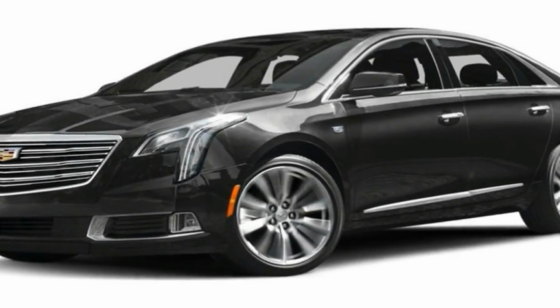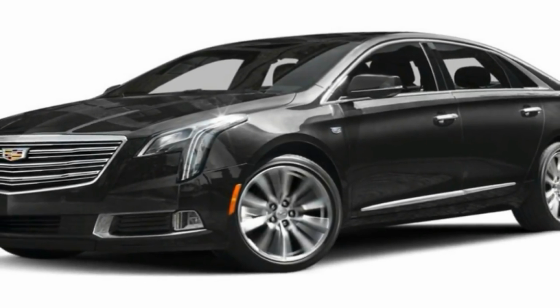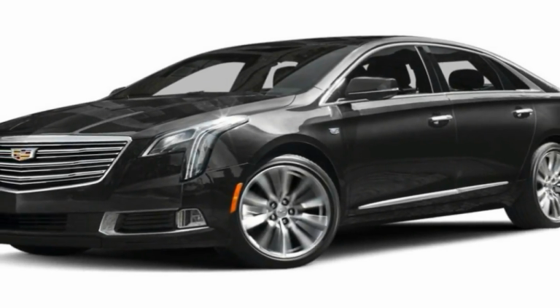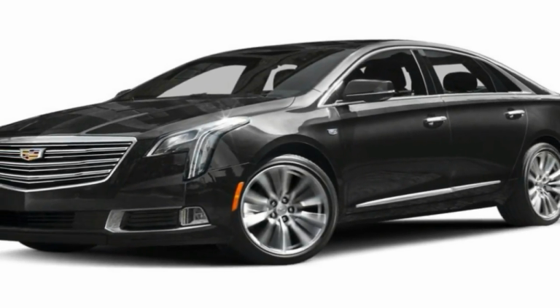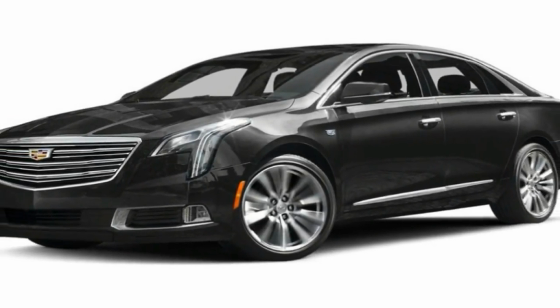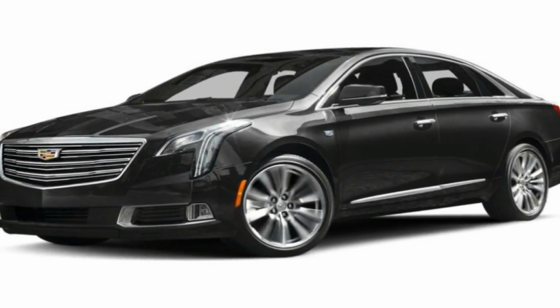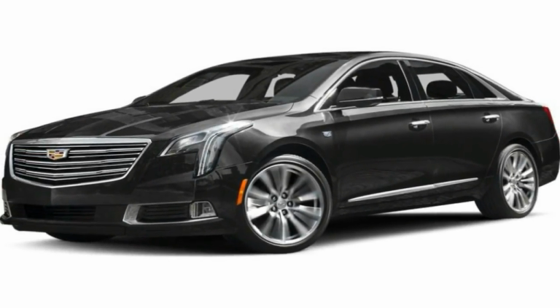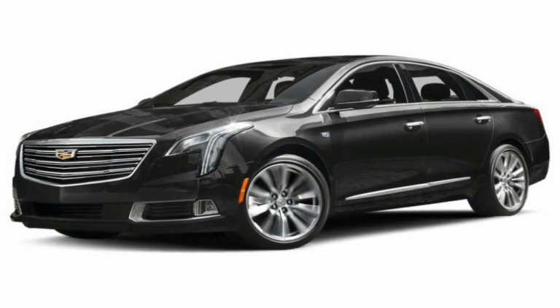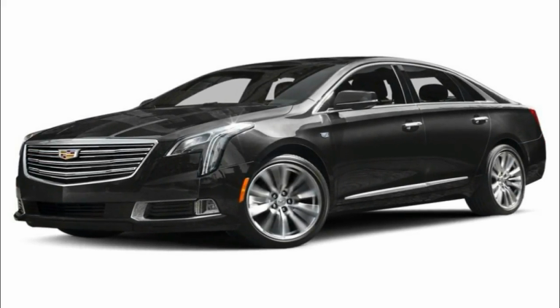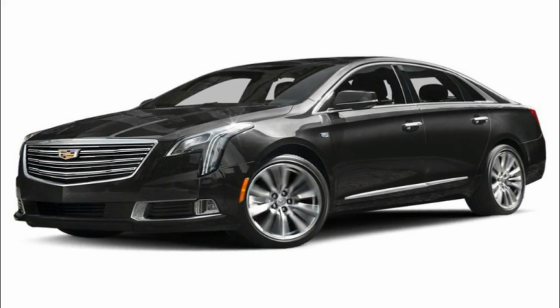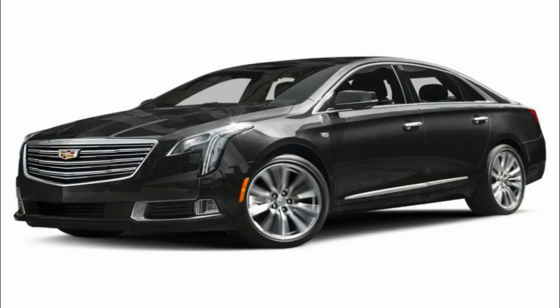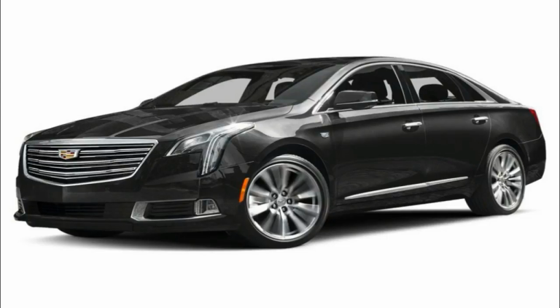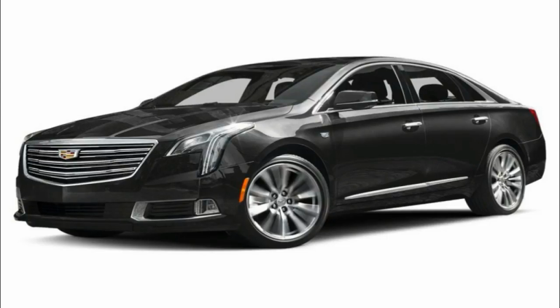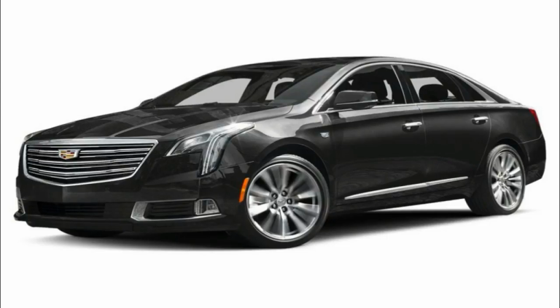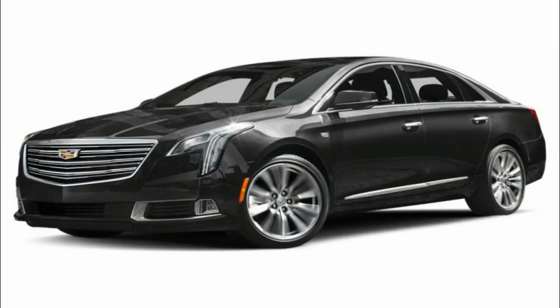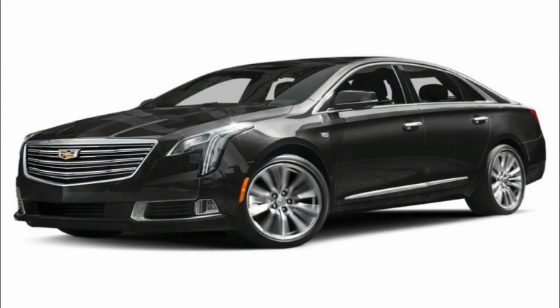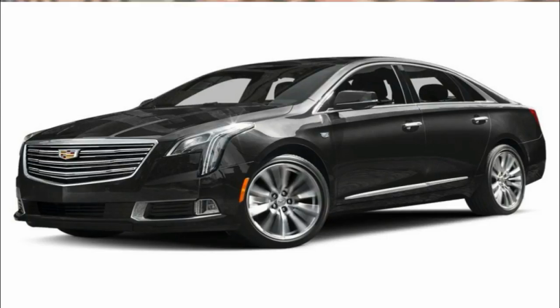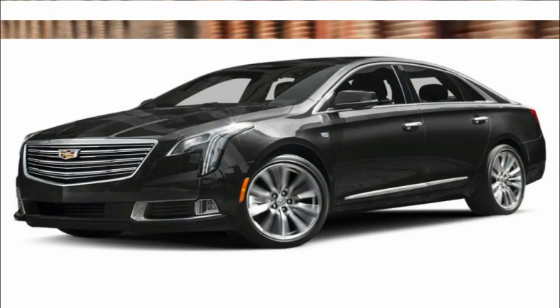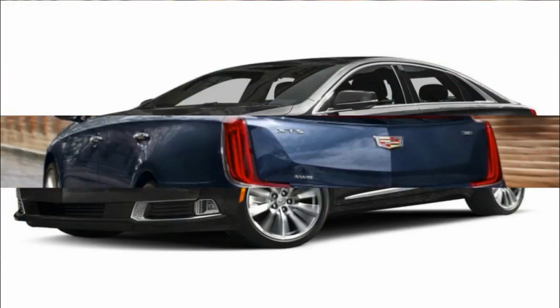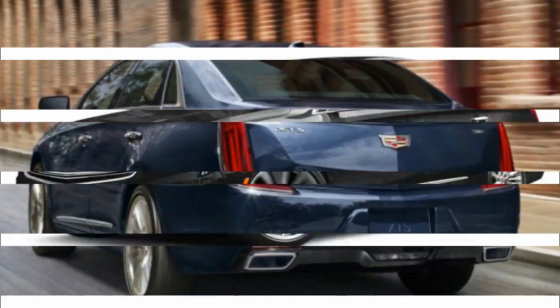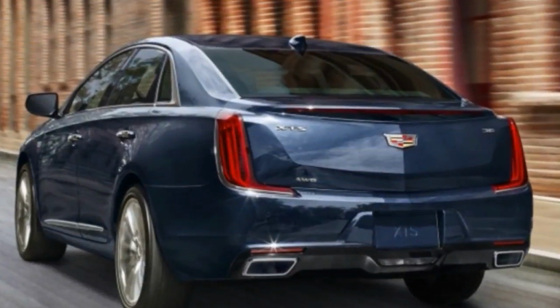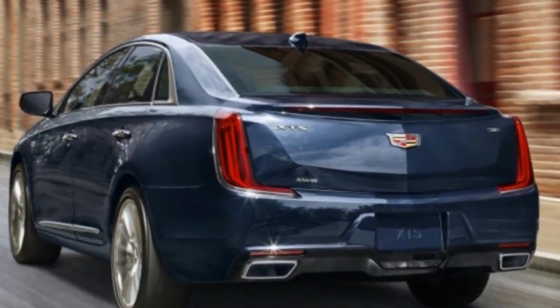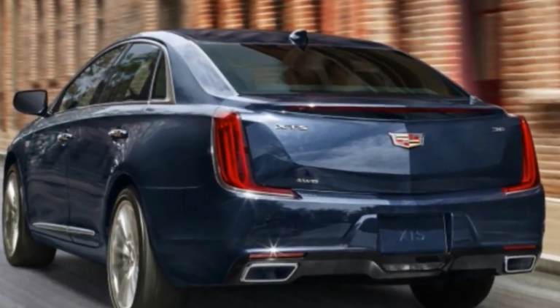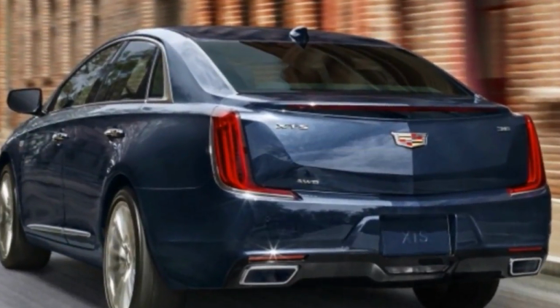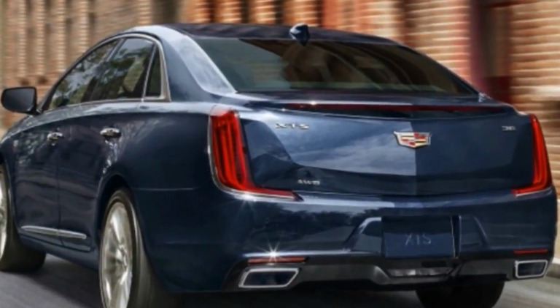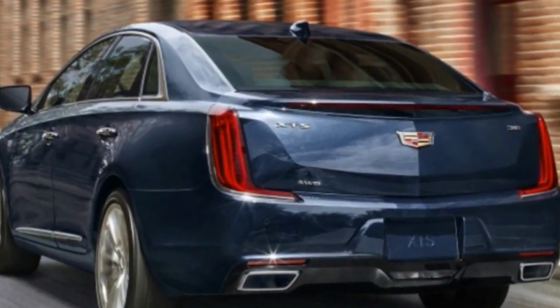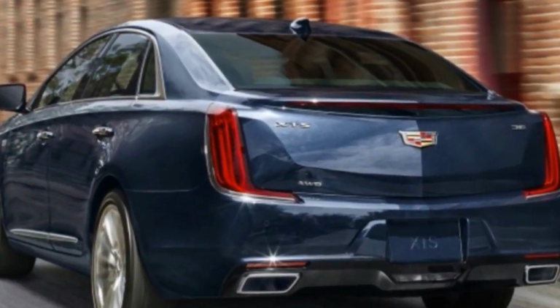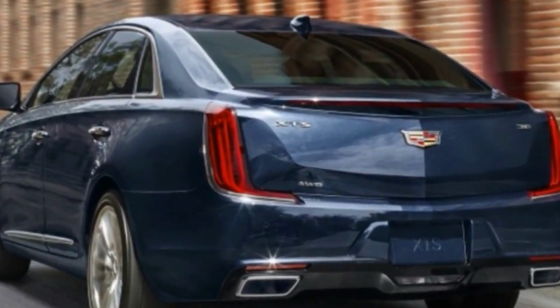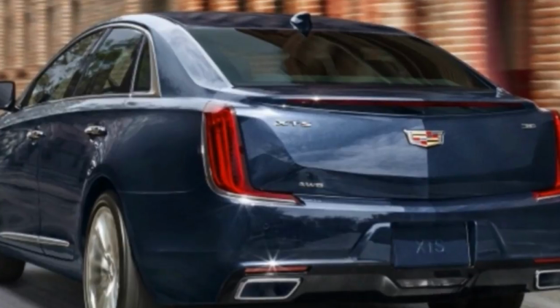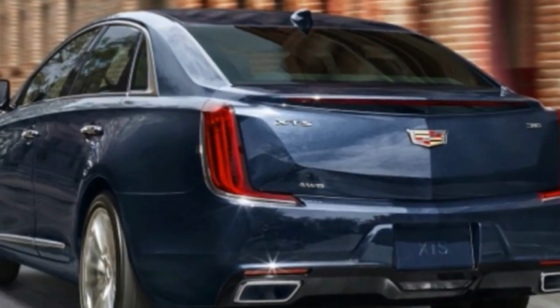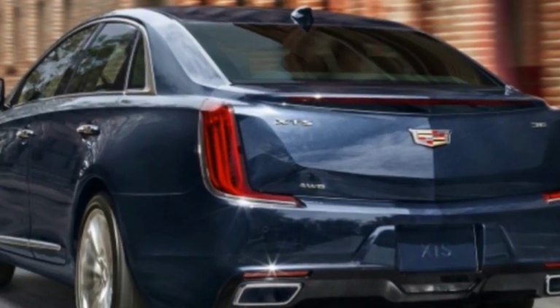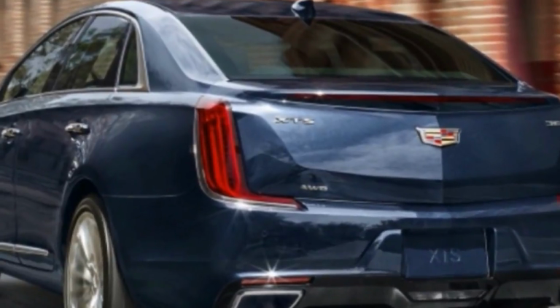With the 2018 XDS's revised front and rear styling, the updated car is actually 1.1 inches shorter than the pre-facelift model.